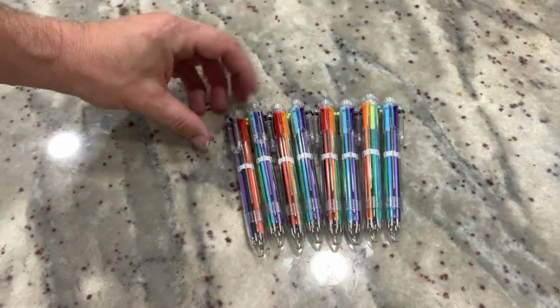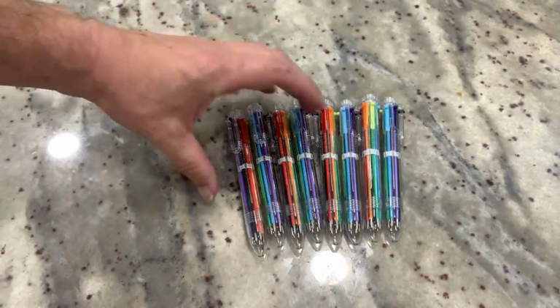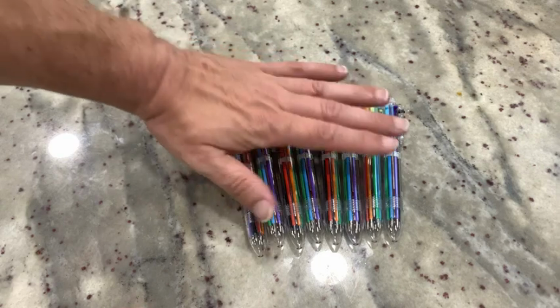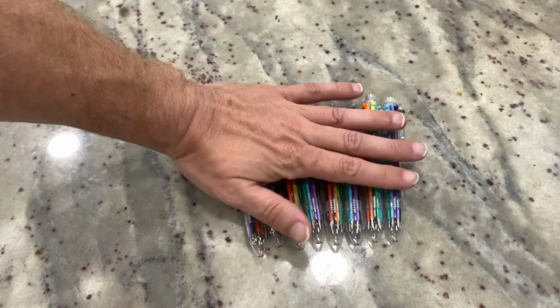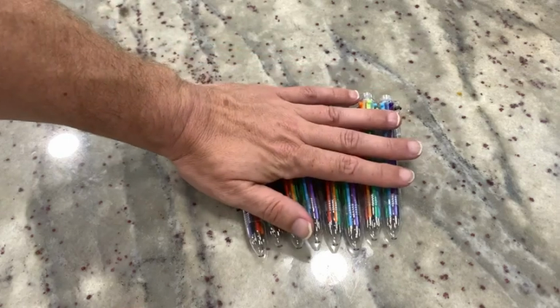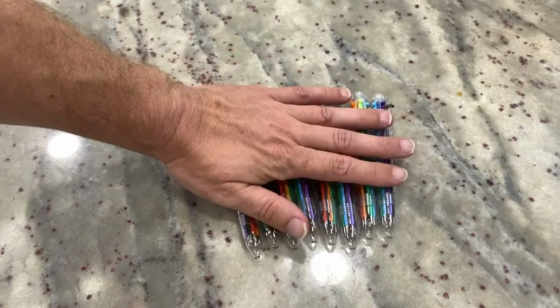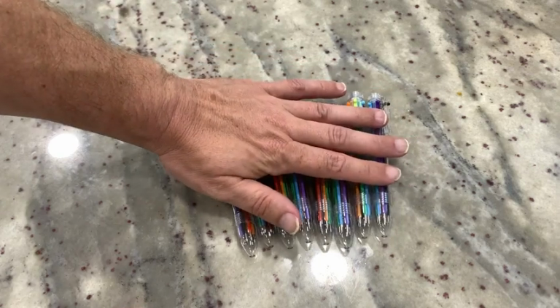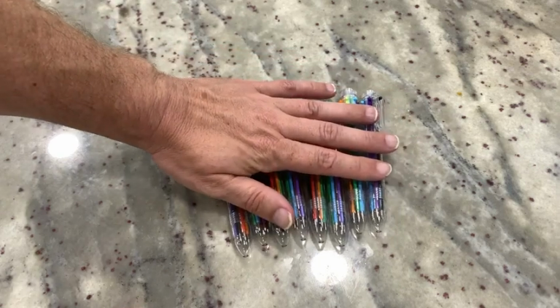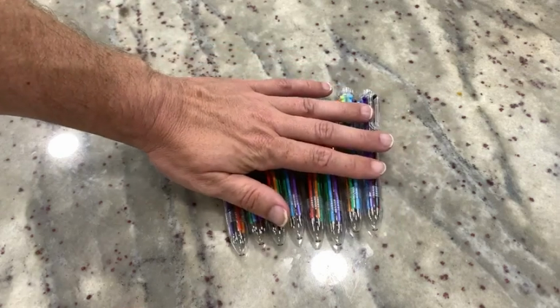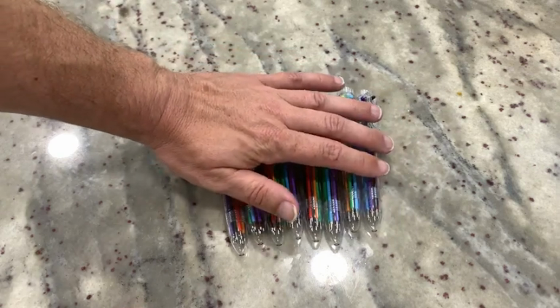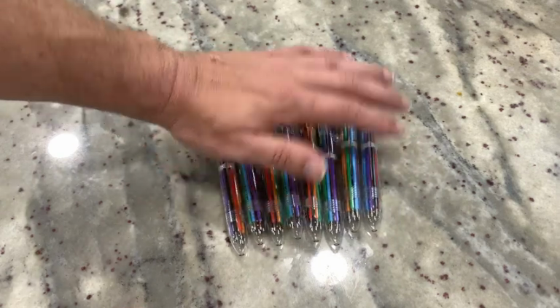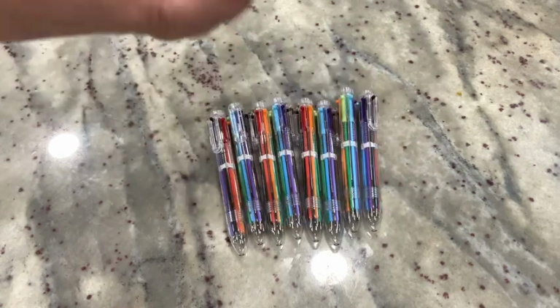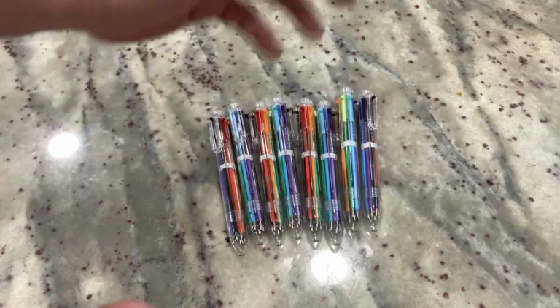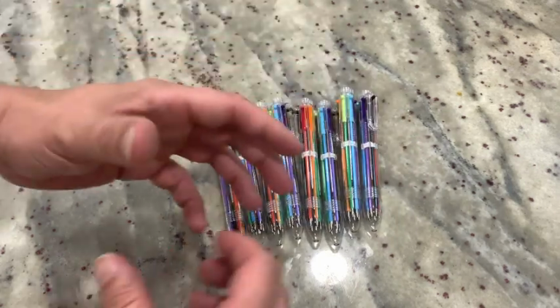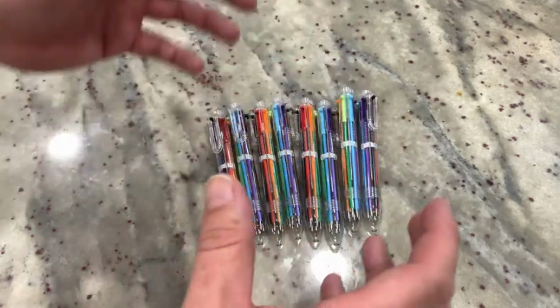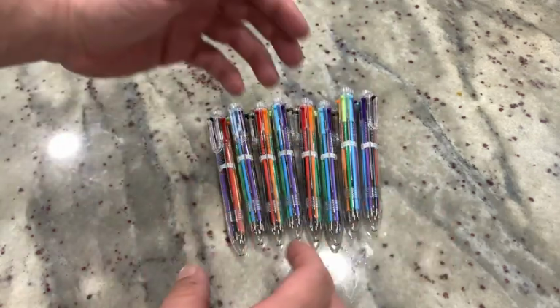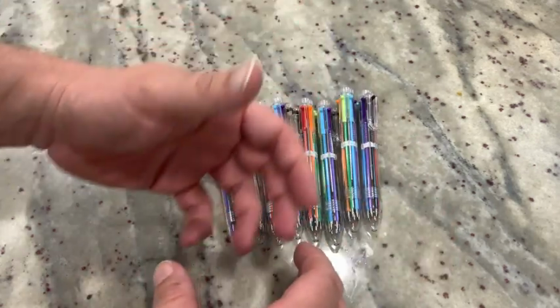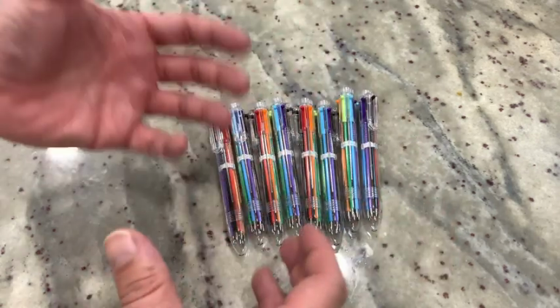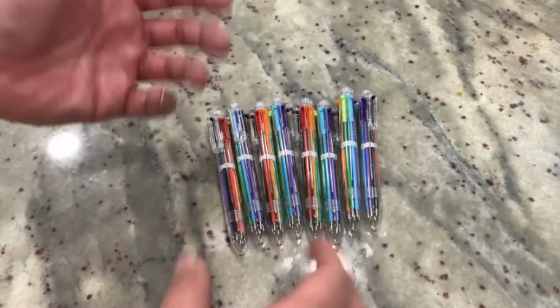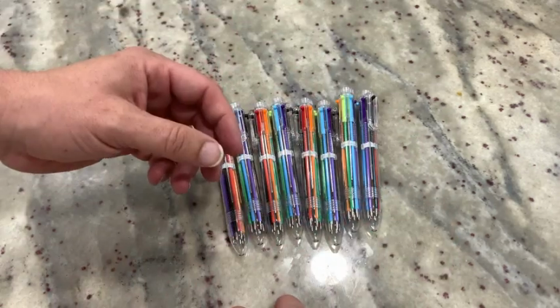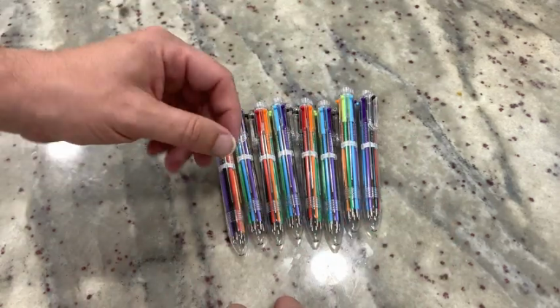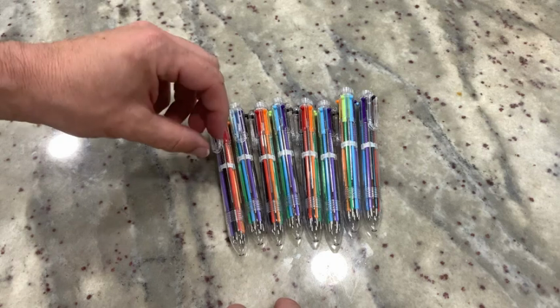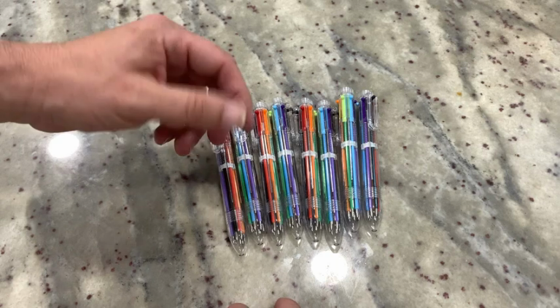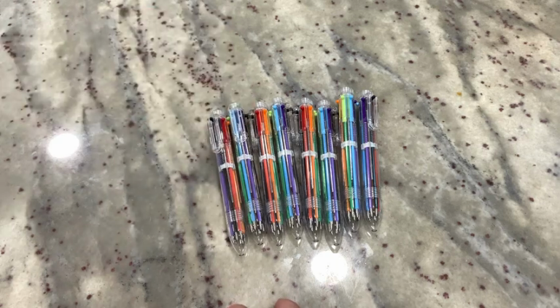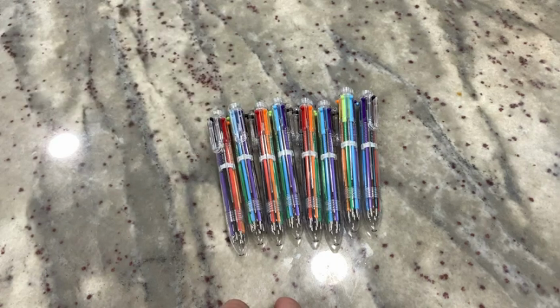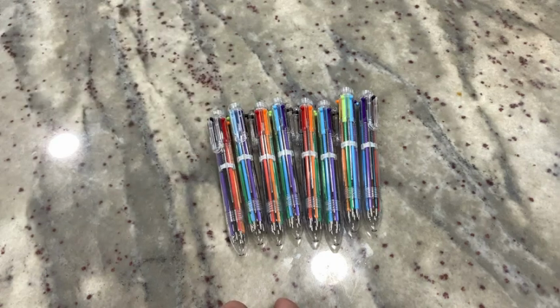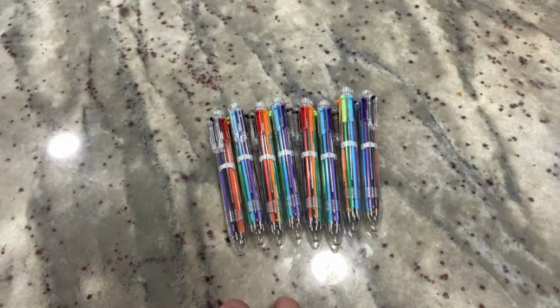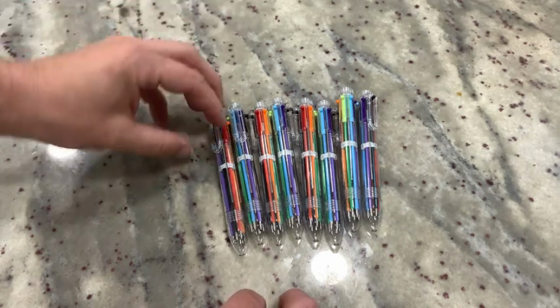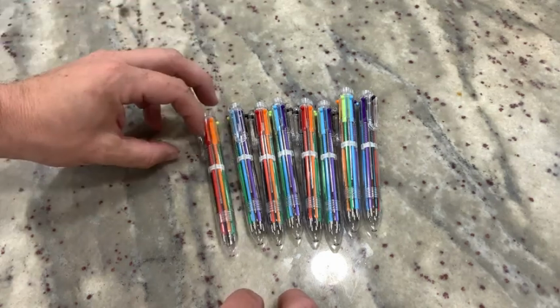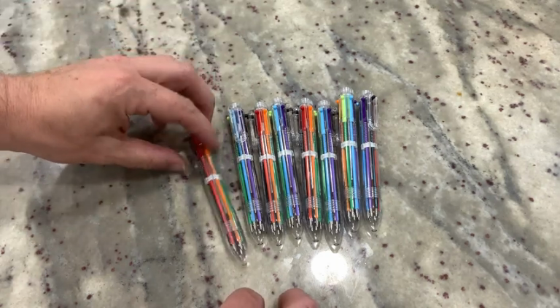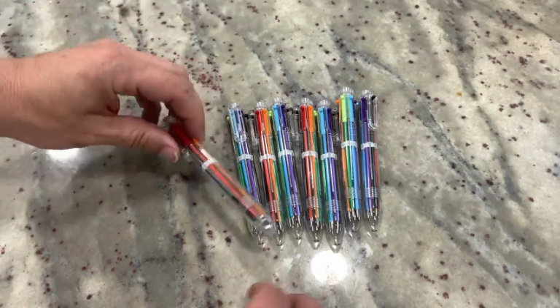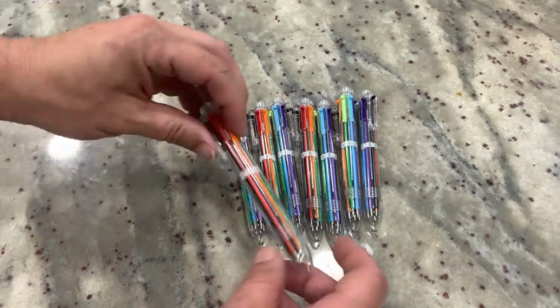We're down to — I believe there's eight of them here. My wife teaches a class with a bunch of teenagers and gave them all — for some of the different things that they're working on, she gave each of the kids a pen. But these are very cool pens.